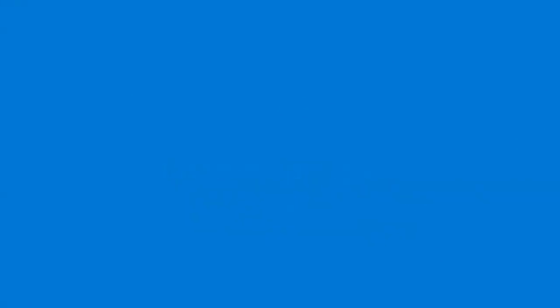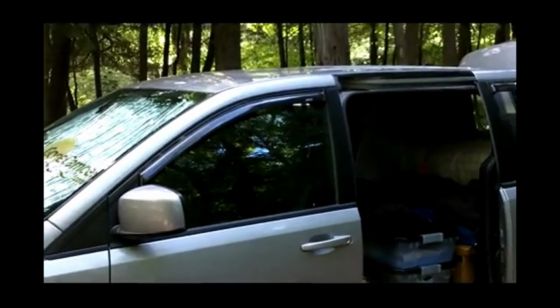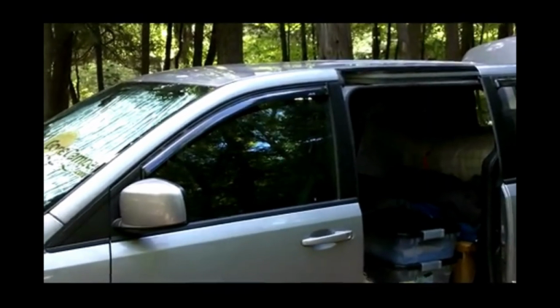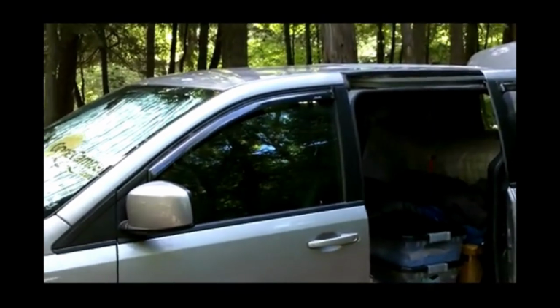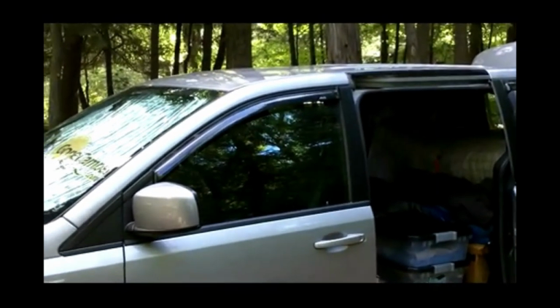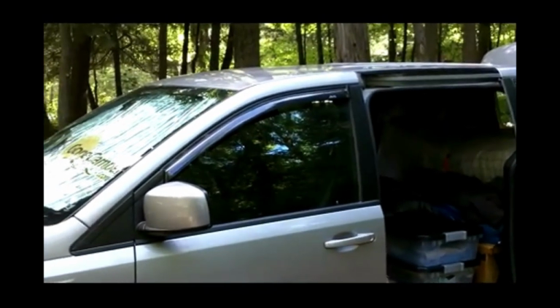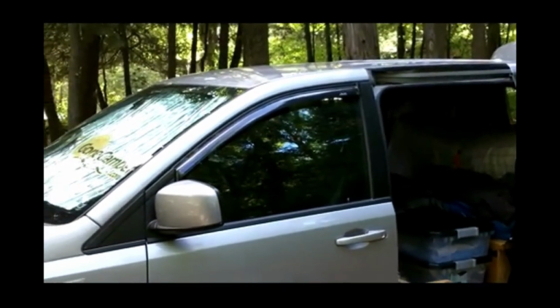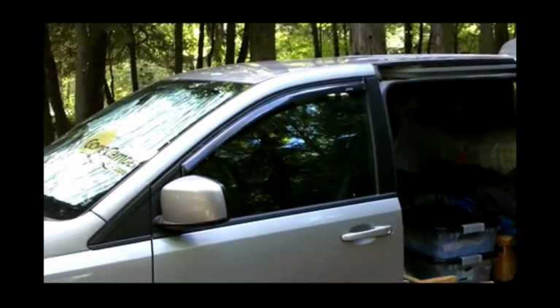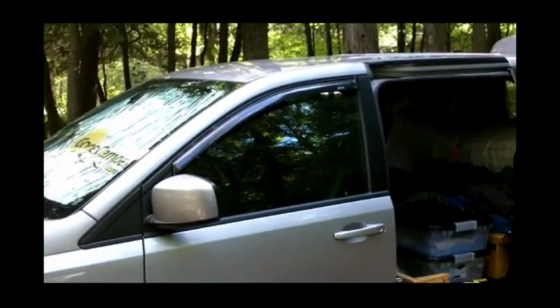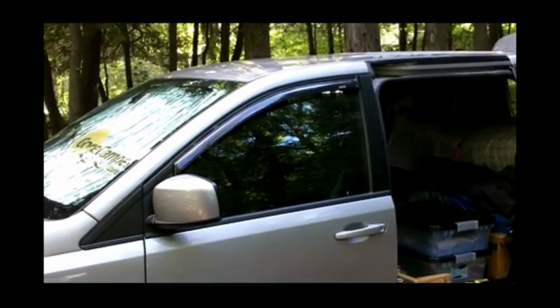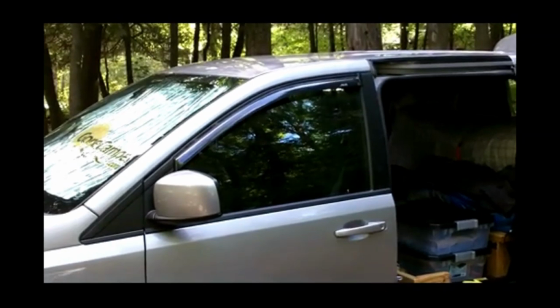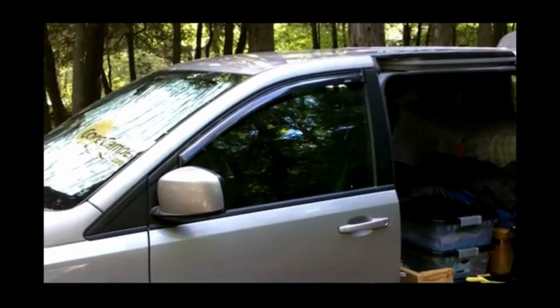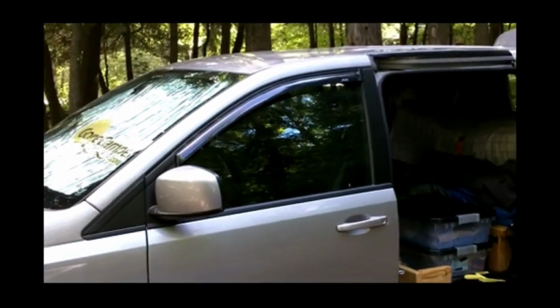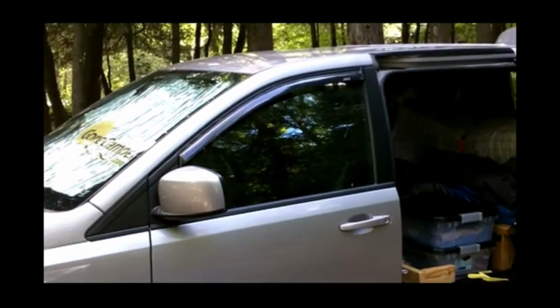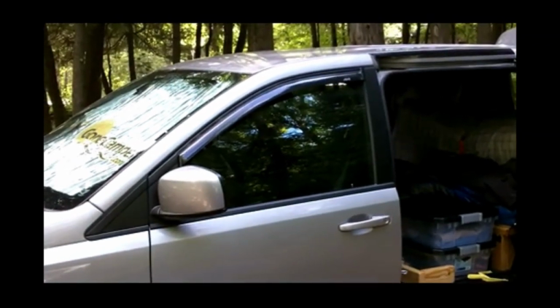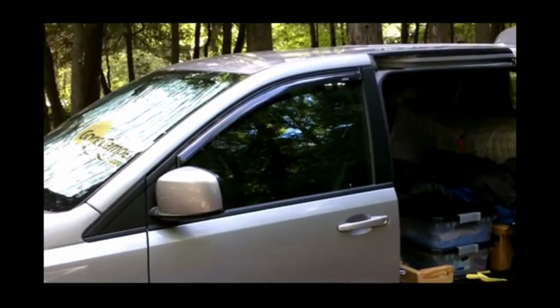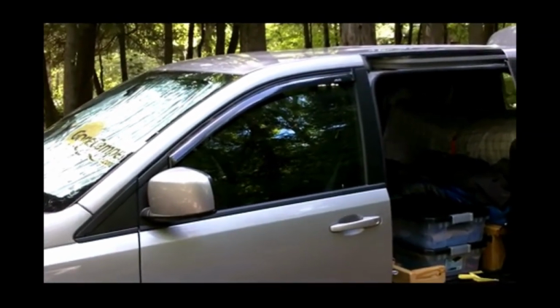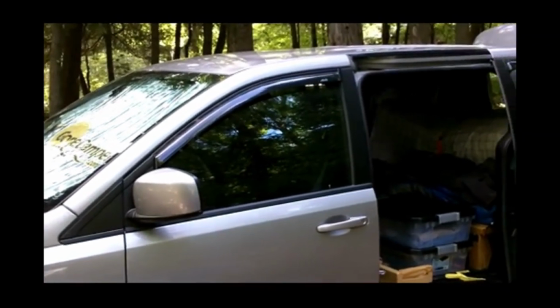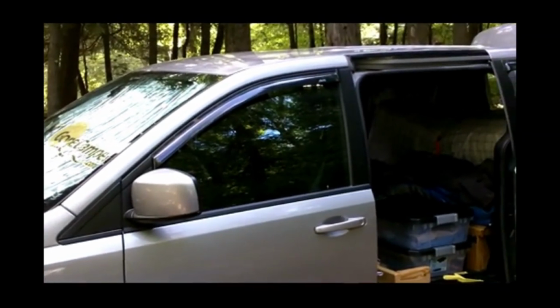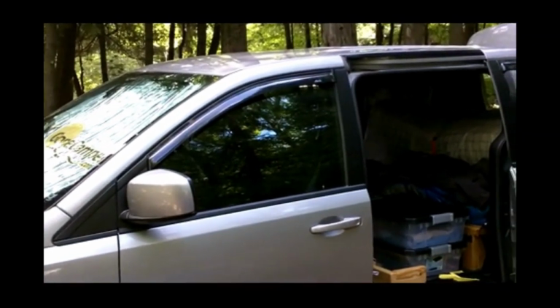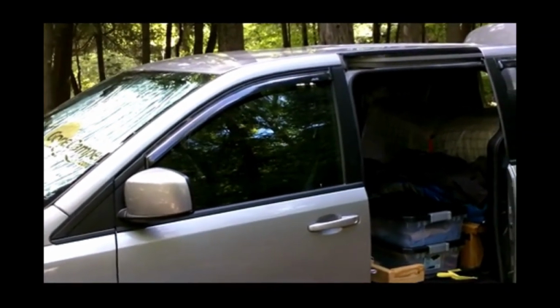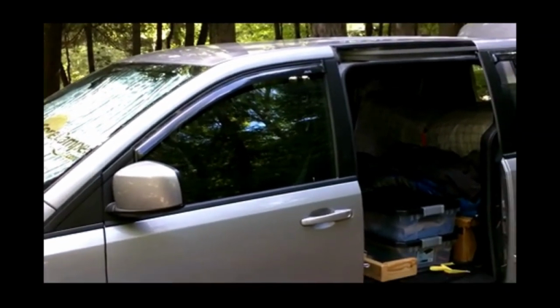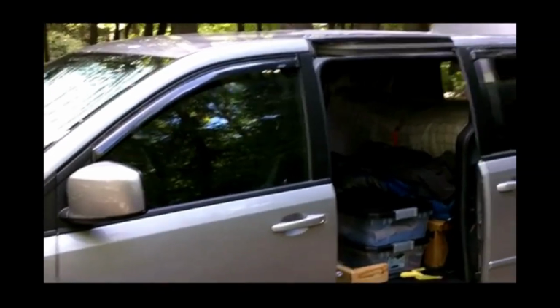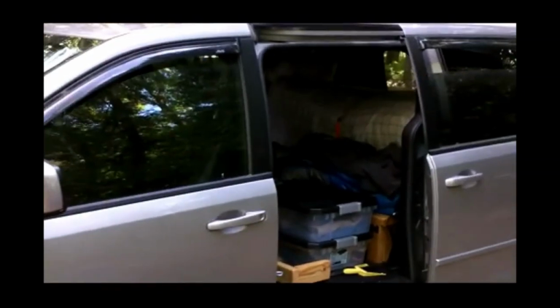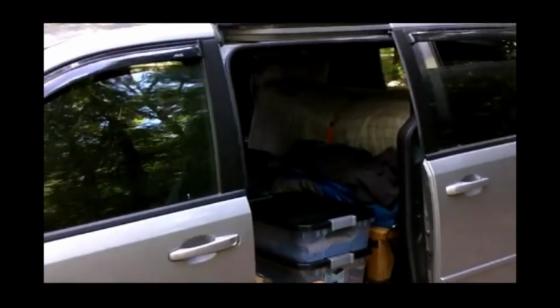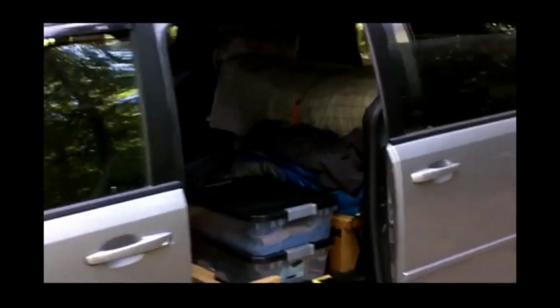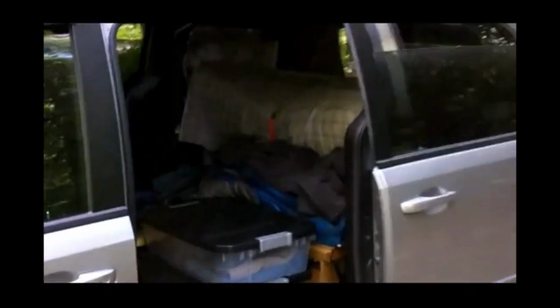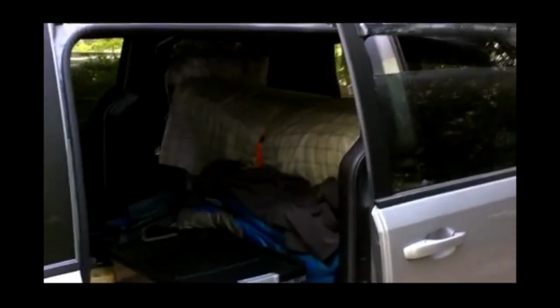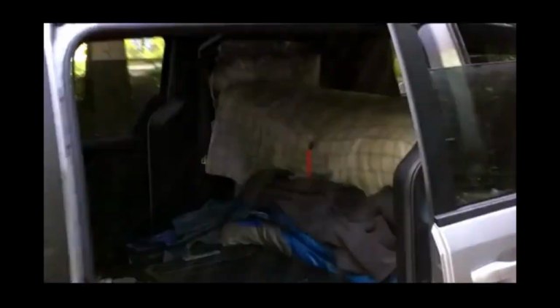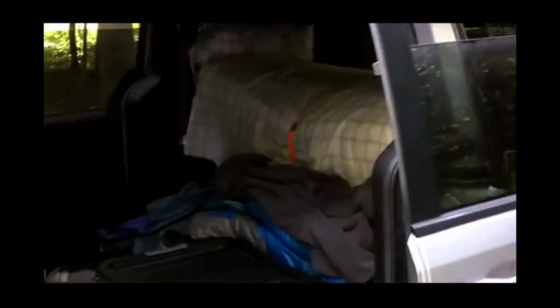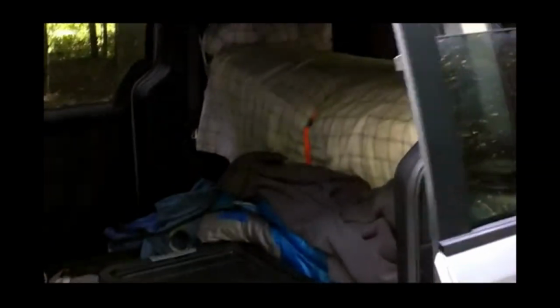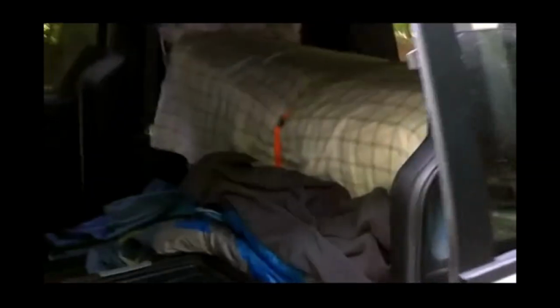We're here at Peninsula State Park in Door County, Wisconsin, just packing up after being out here for a few days. Wanted to show you what the camper looks like for travel.